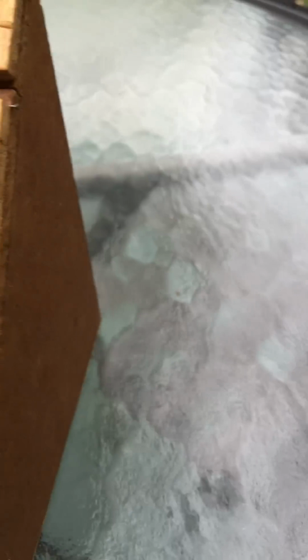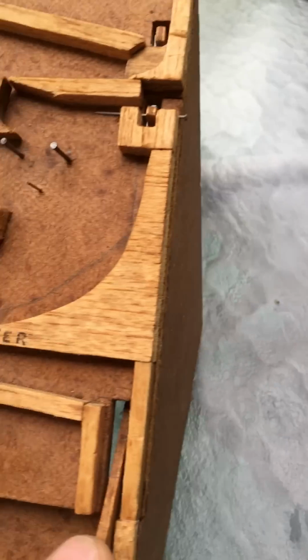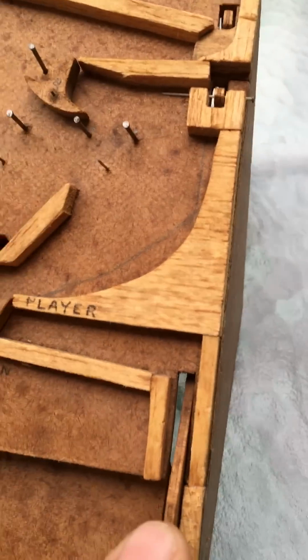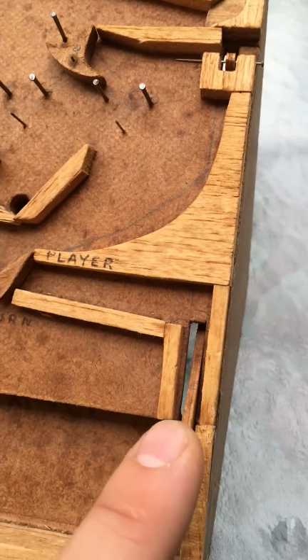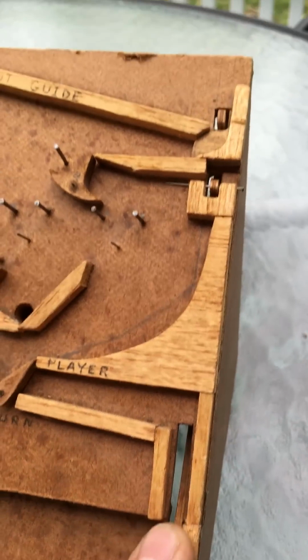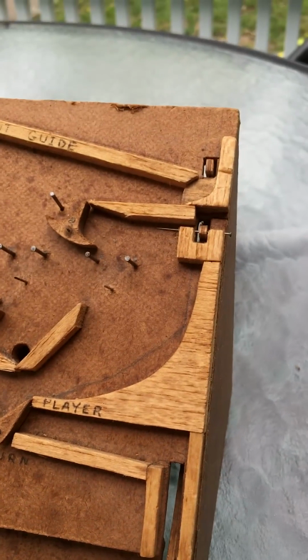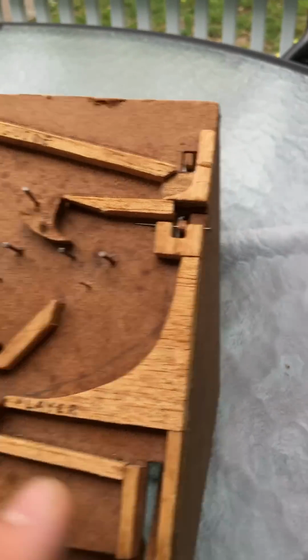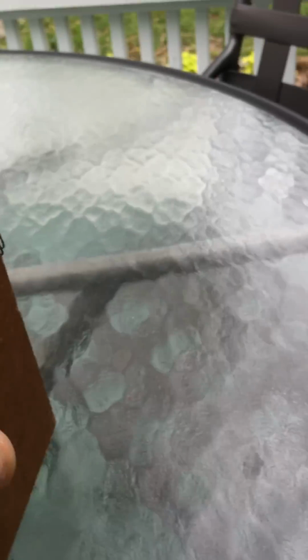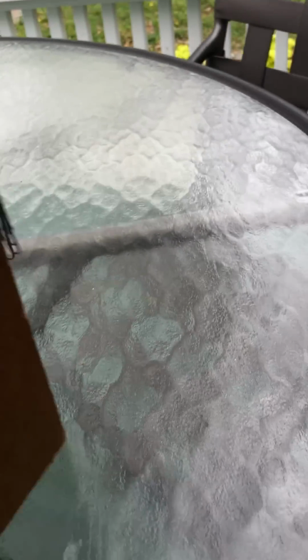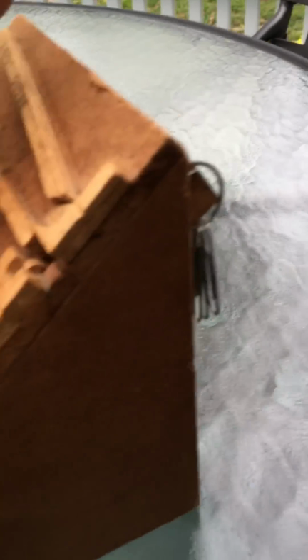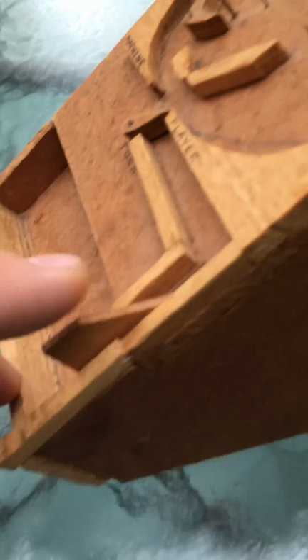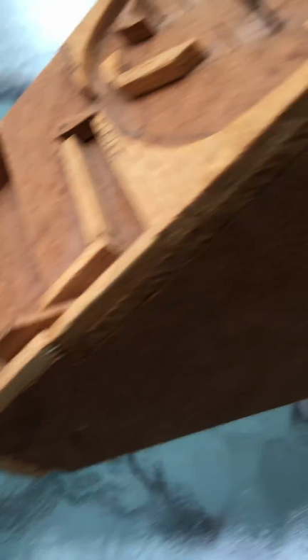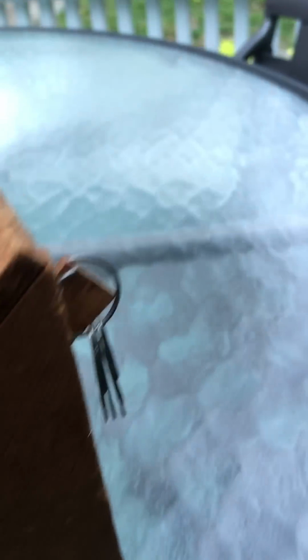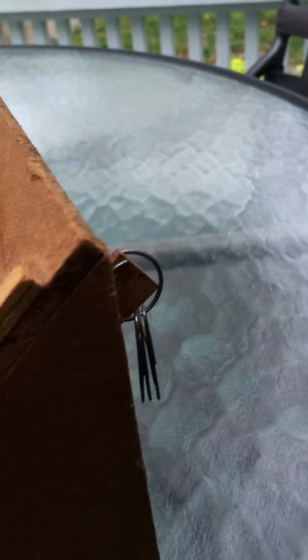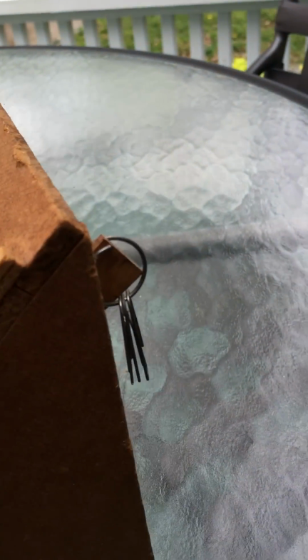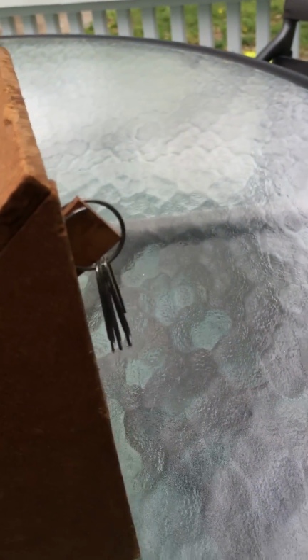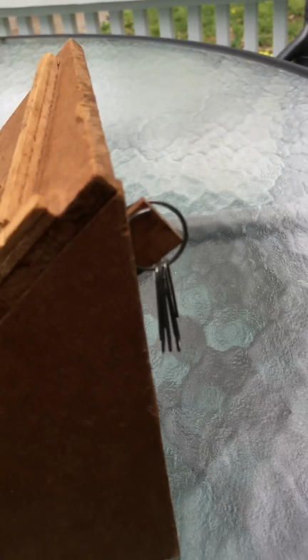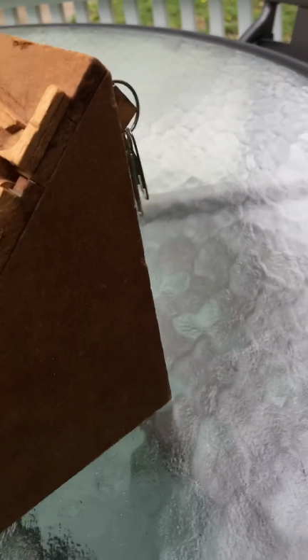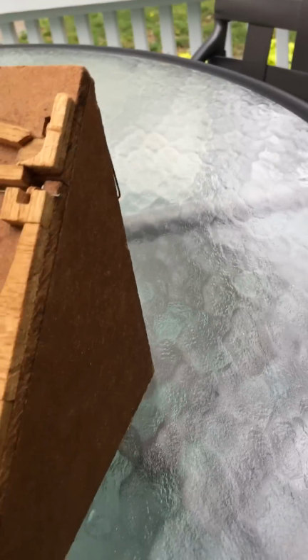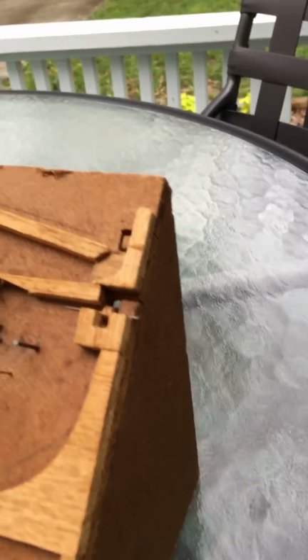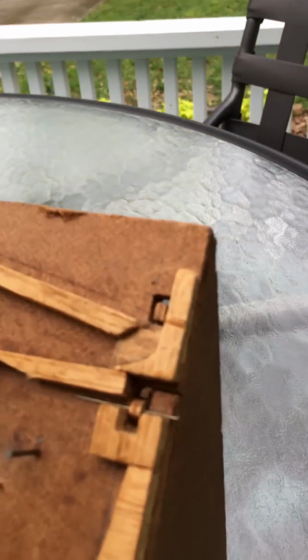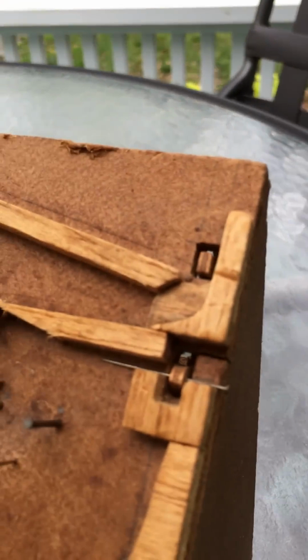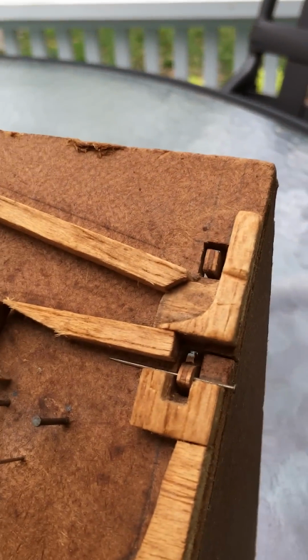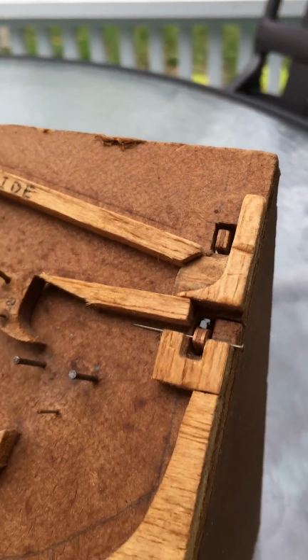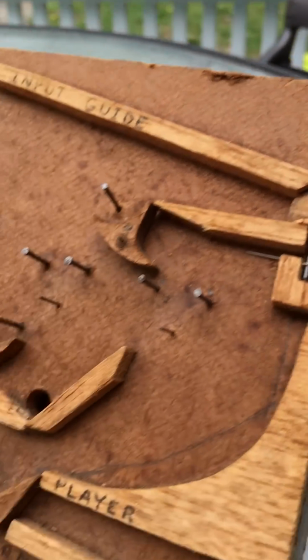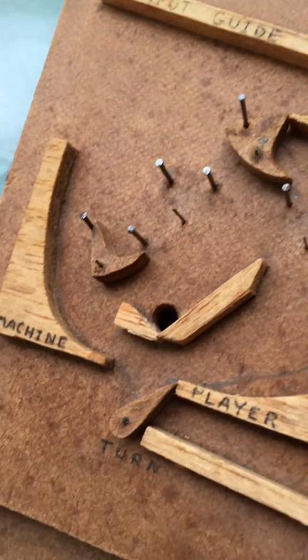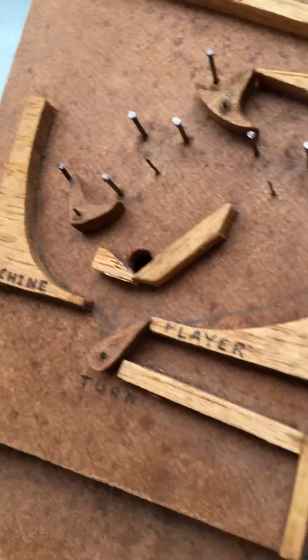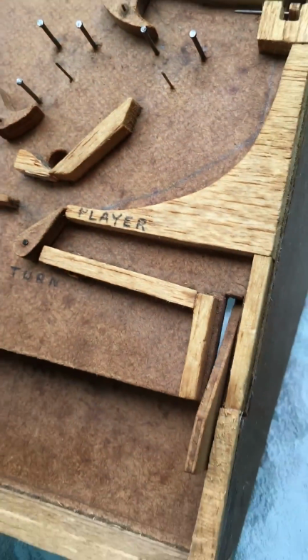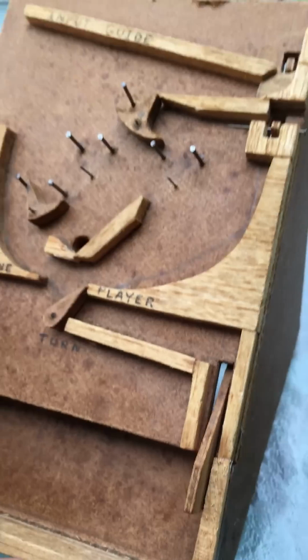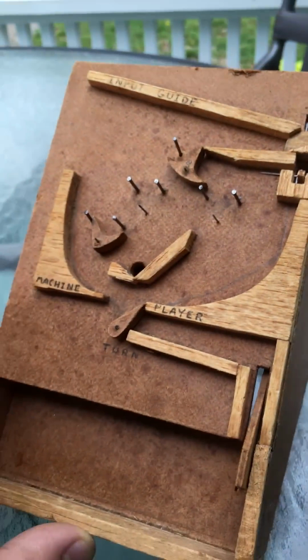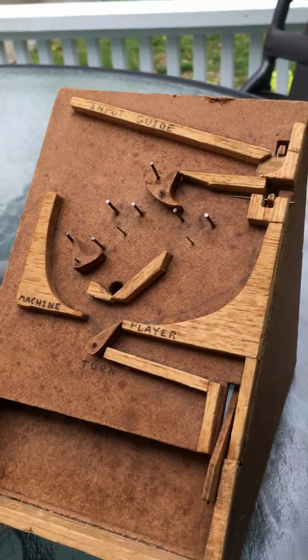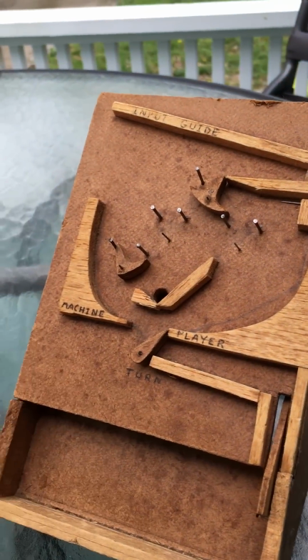It seems like this probably worked at some point because the release here is actually weighted with three paper clips and probably still released some marbles. As you can see, it generally looks like what Dr. Nim turned into.